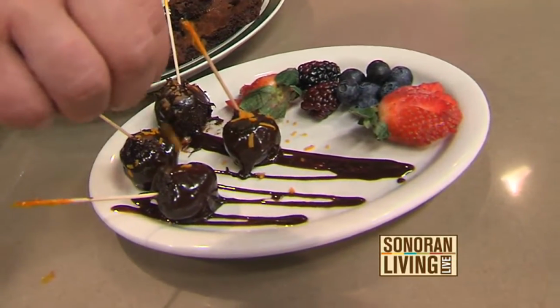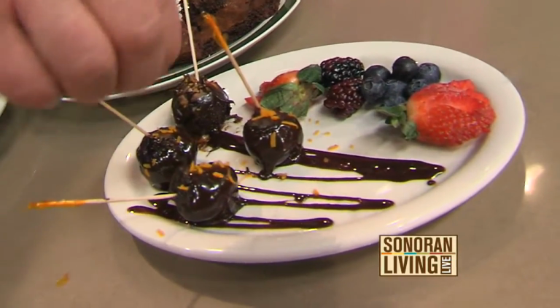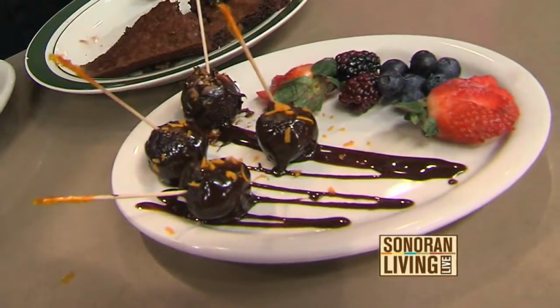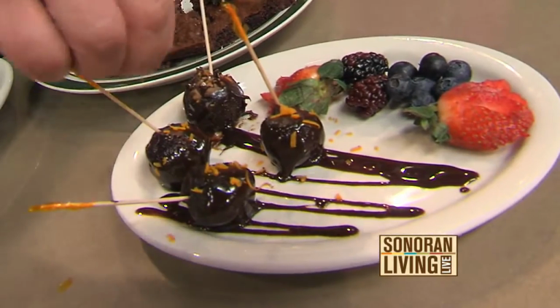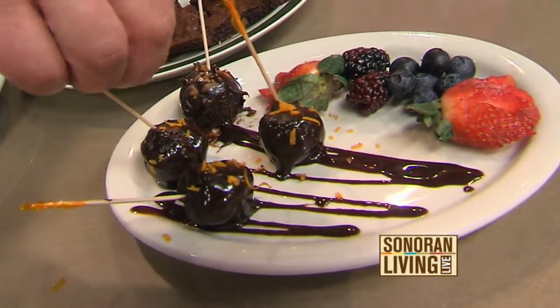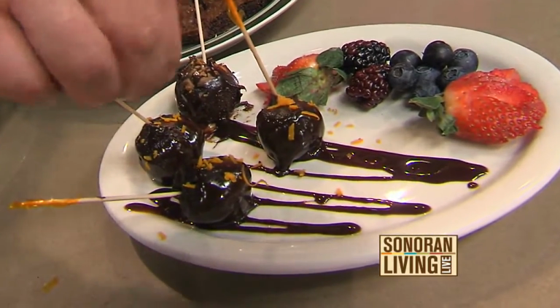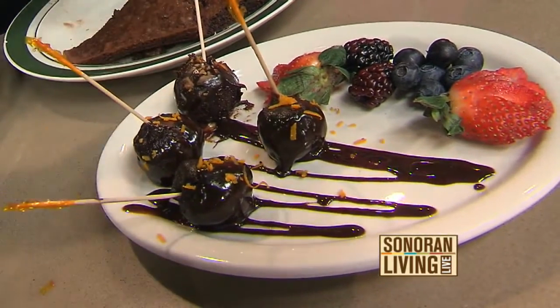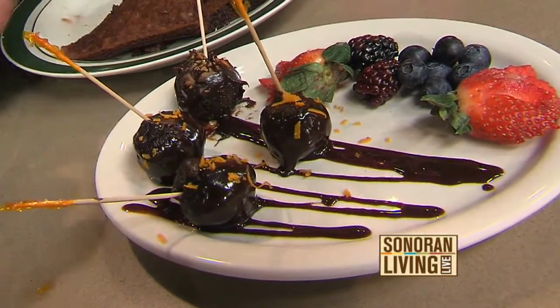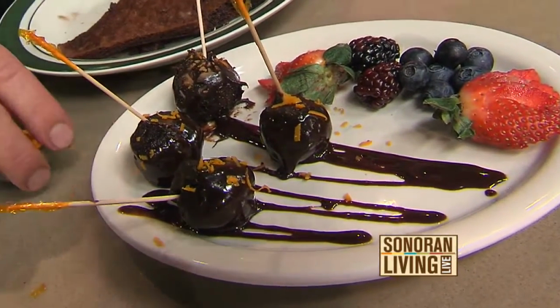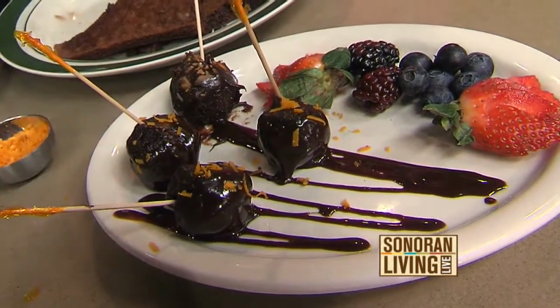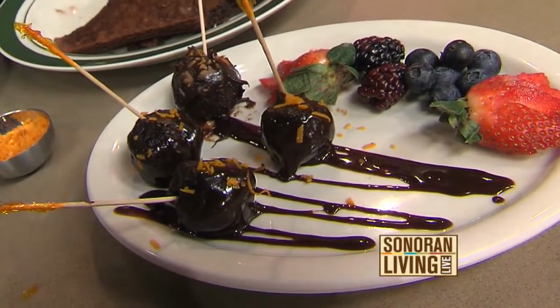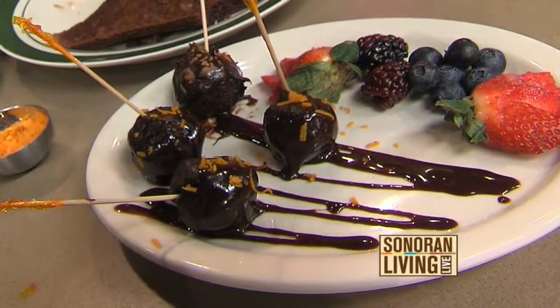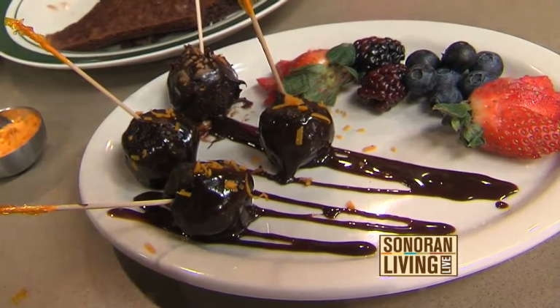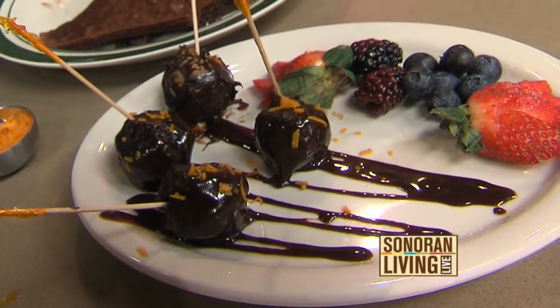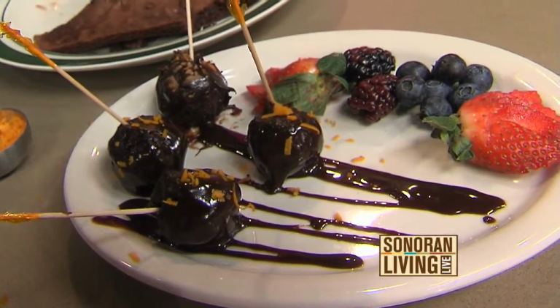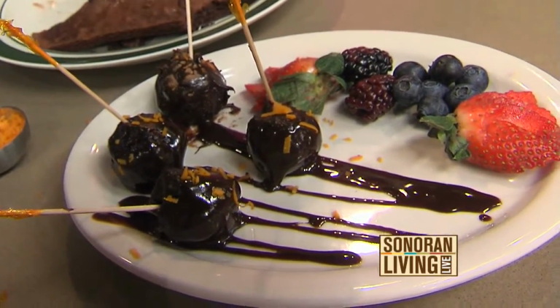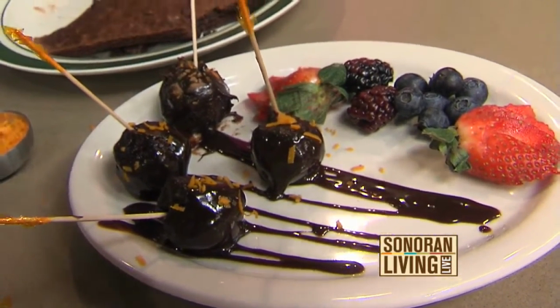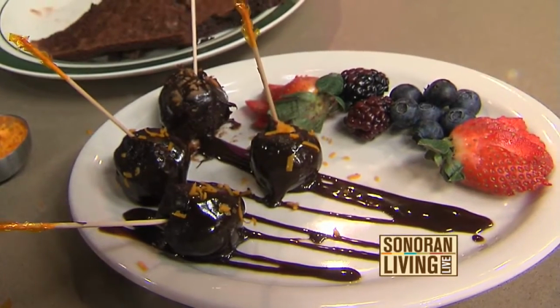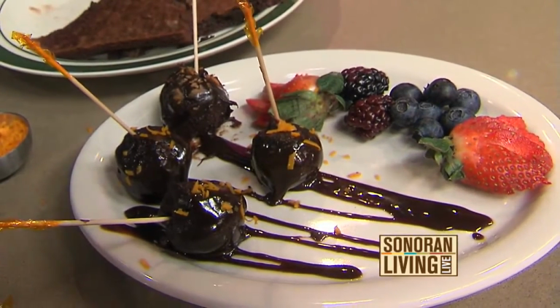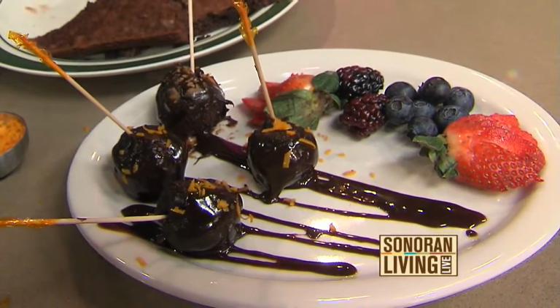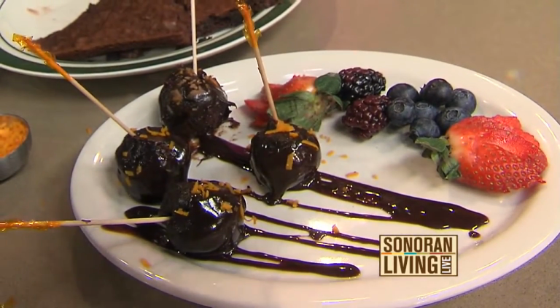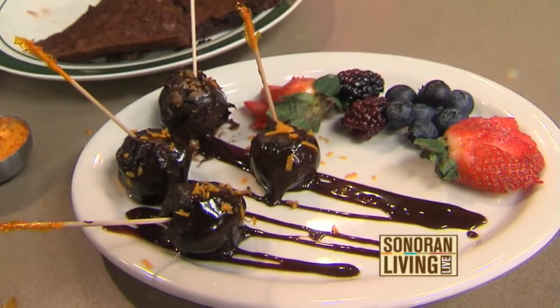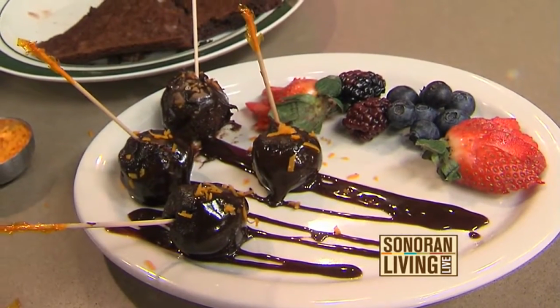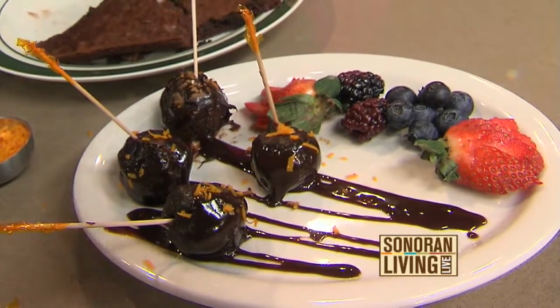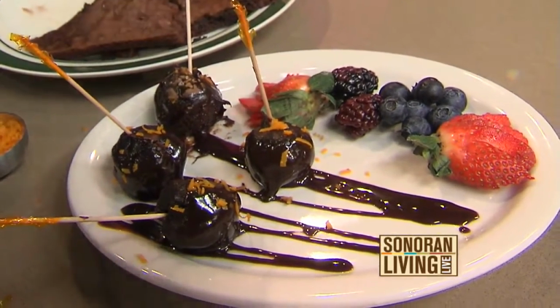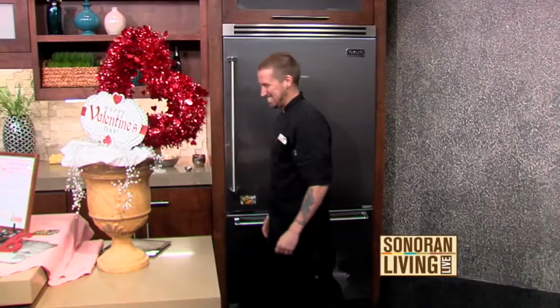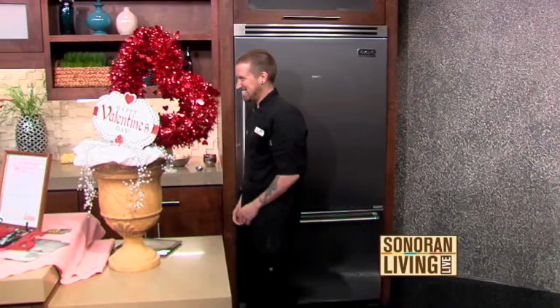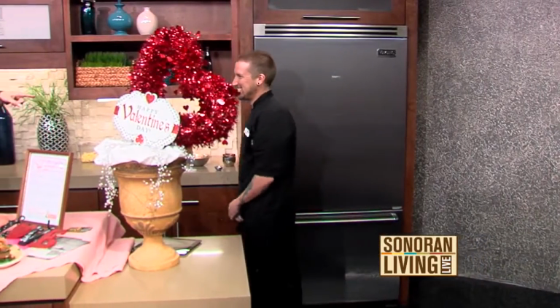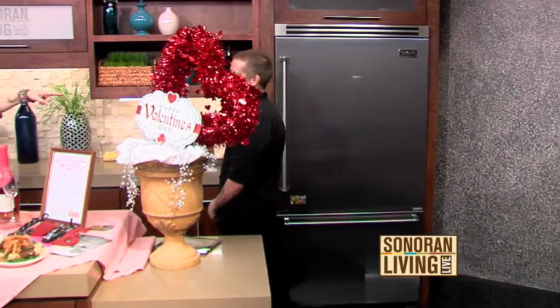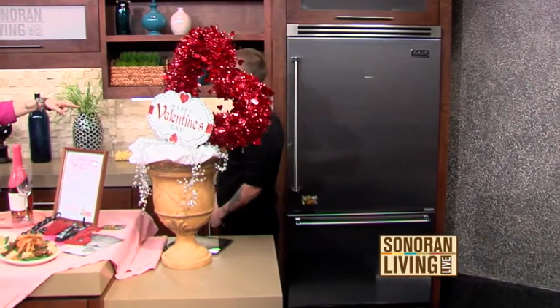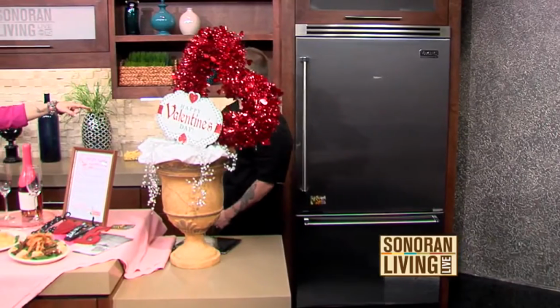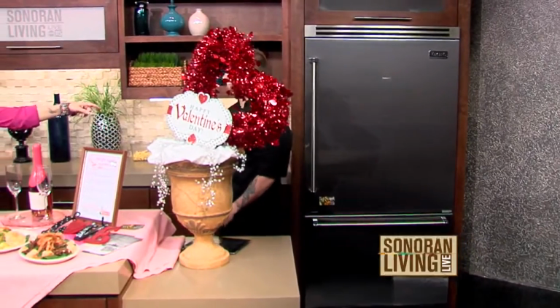I was wondering when we come and pick up our meal, if Timmy could come with us. Can we take Timmy? There is an additional charge for that, I'm afraid.